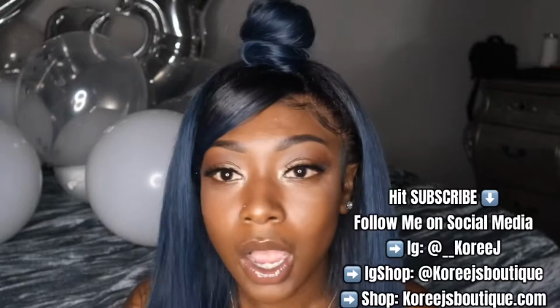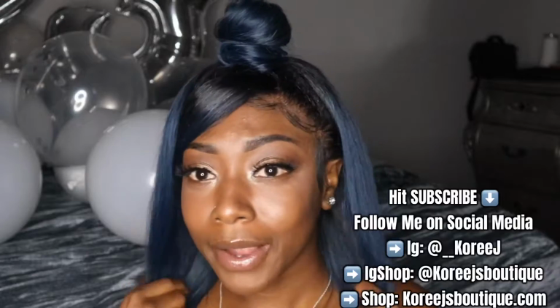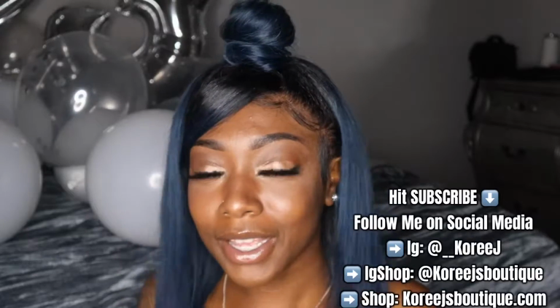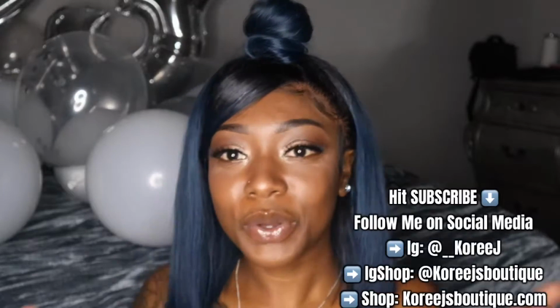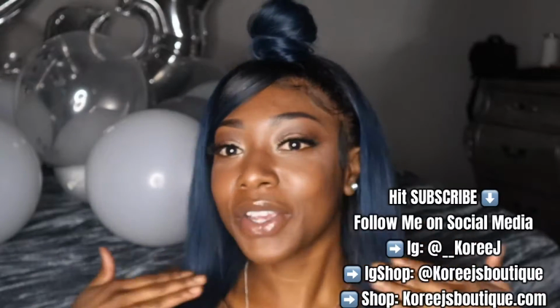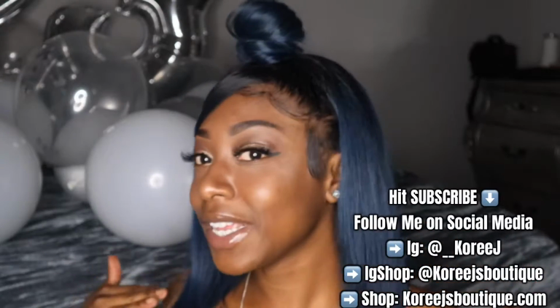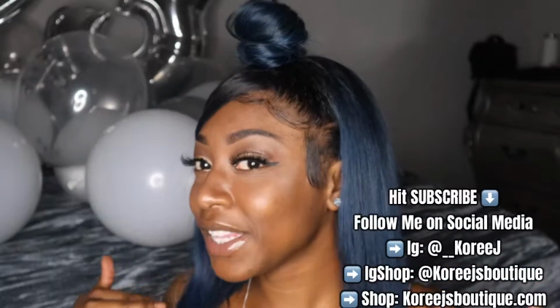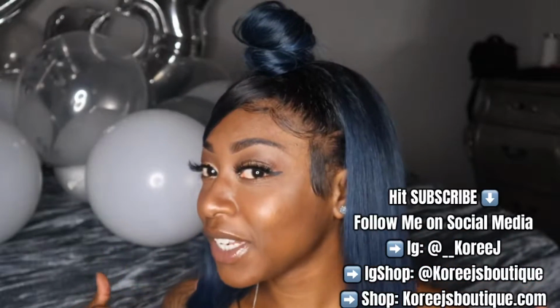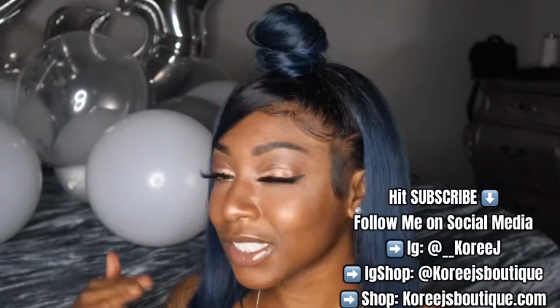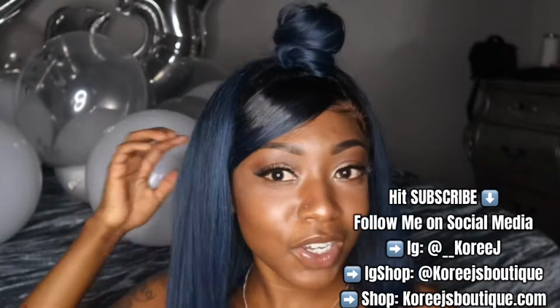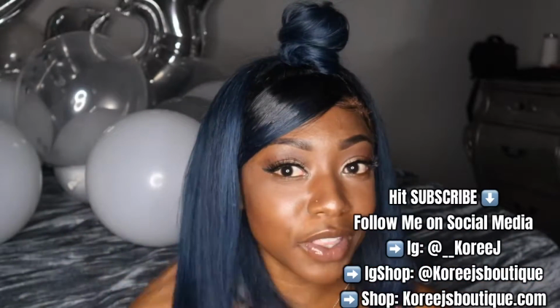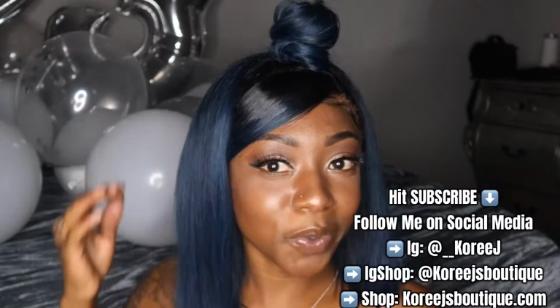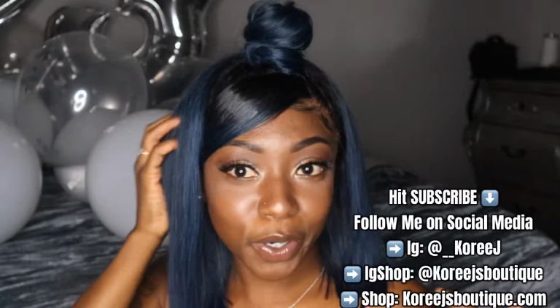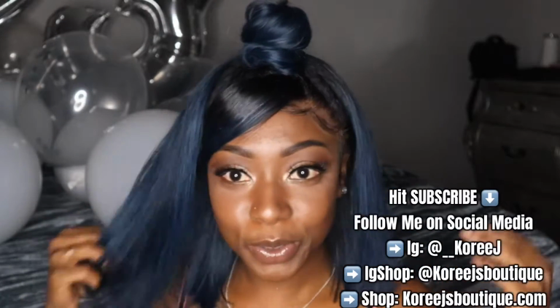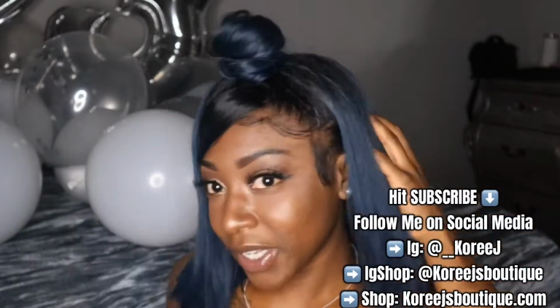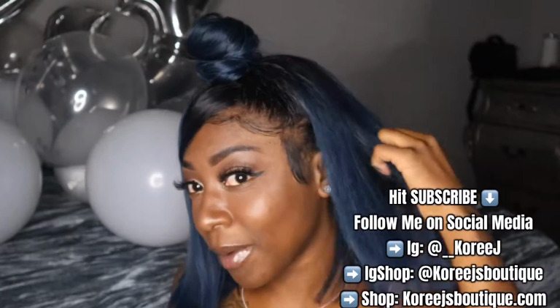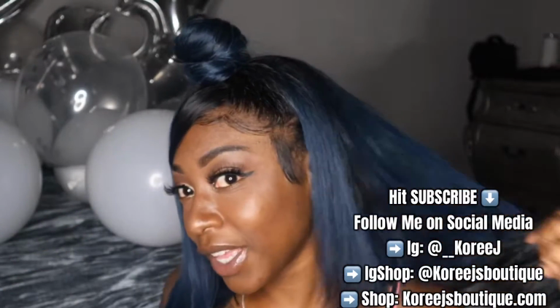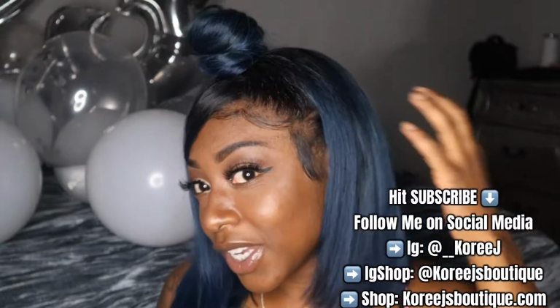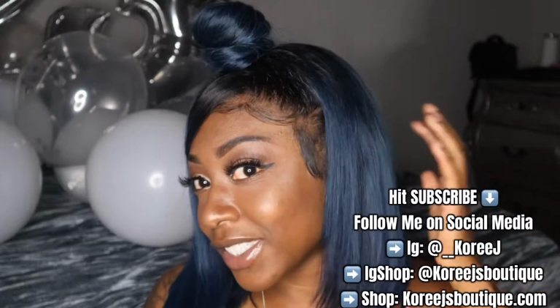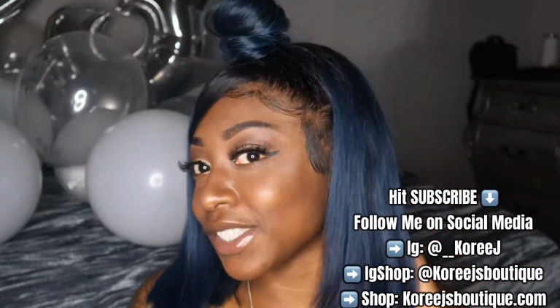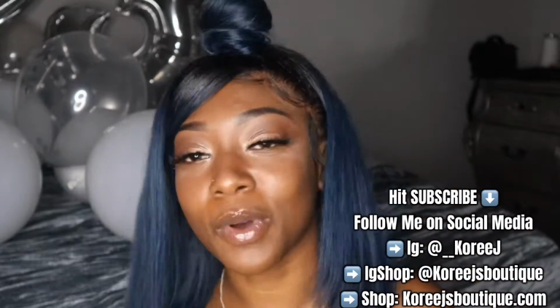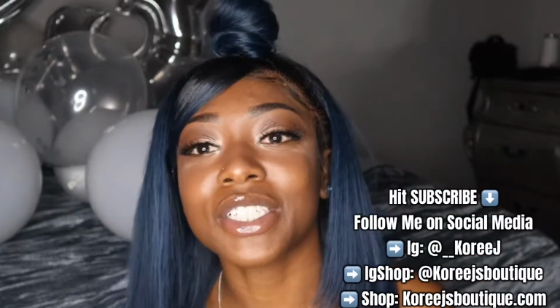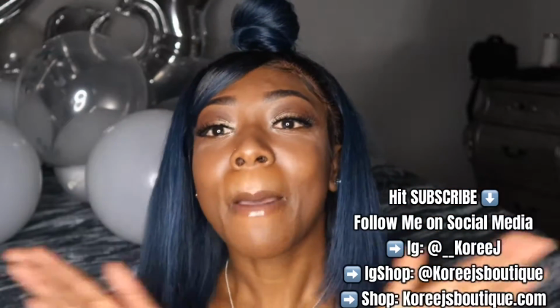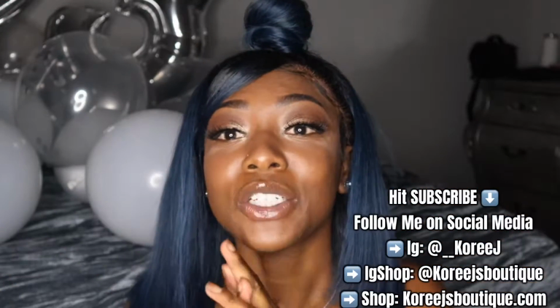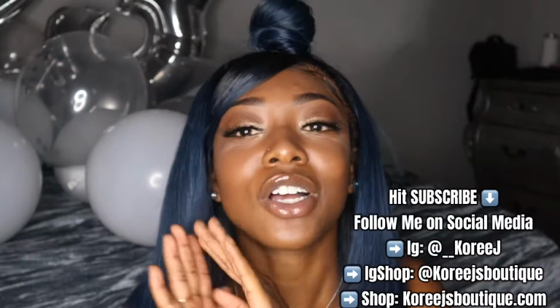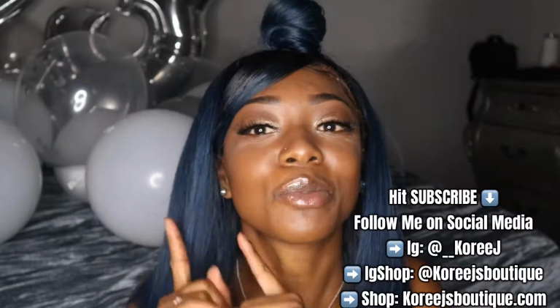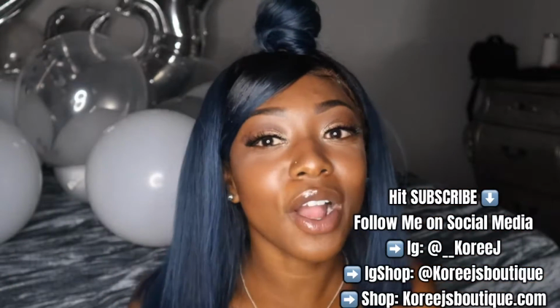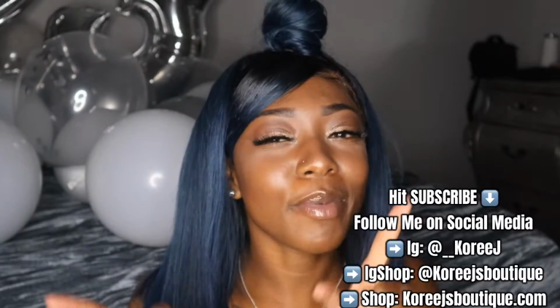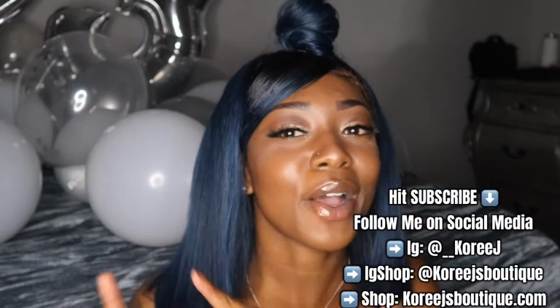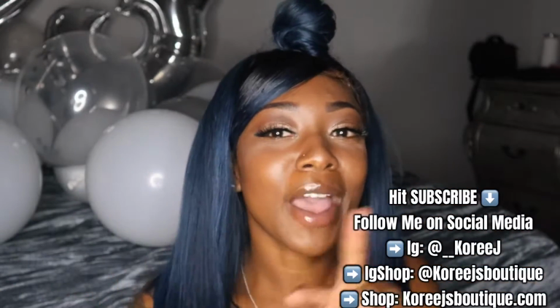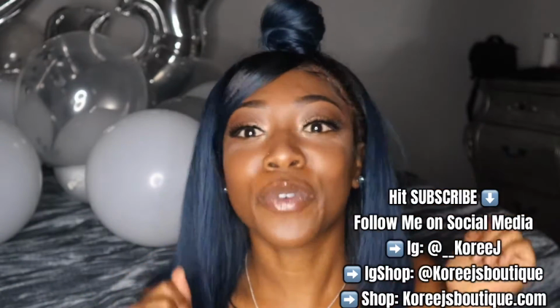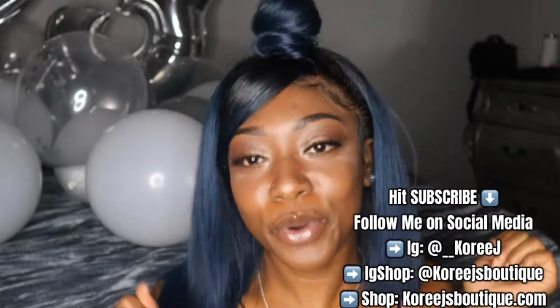Alright guys, here is the finished look on this refurbished wig. I'm glad you guys got to watch. Make sure y'all subscribe and come back for more.